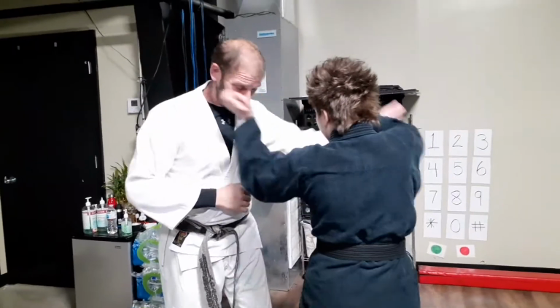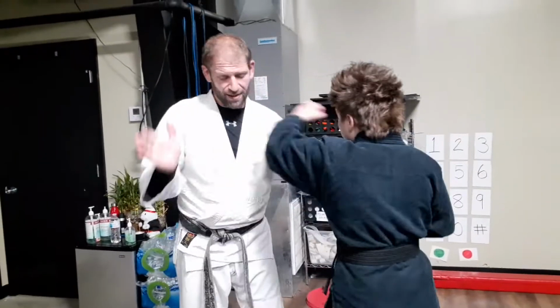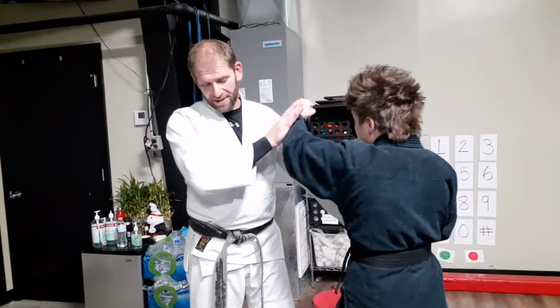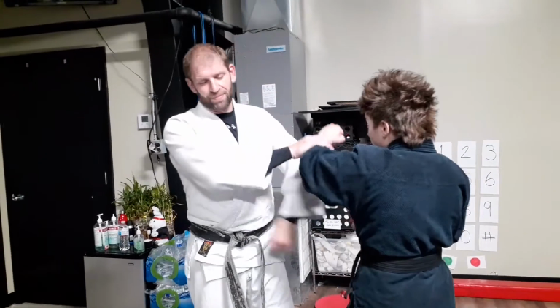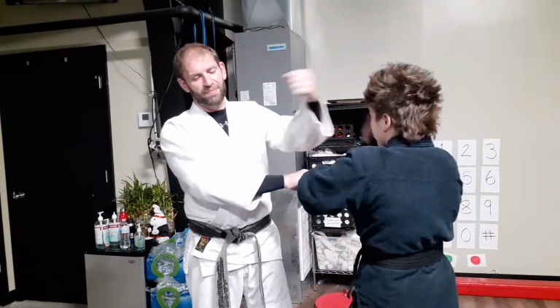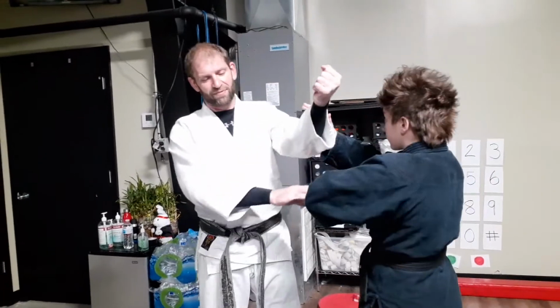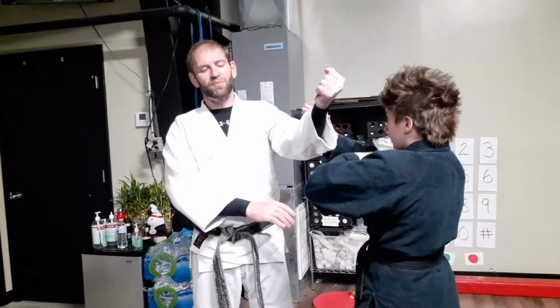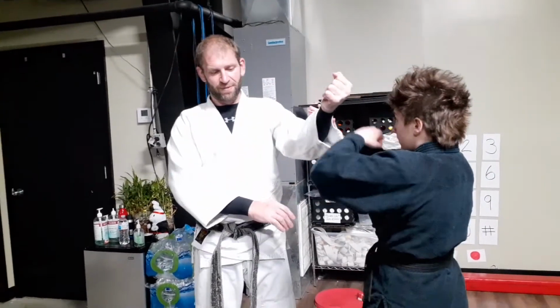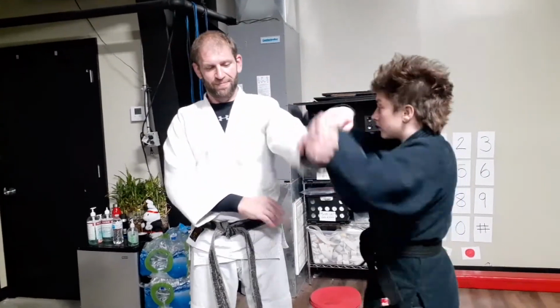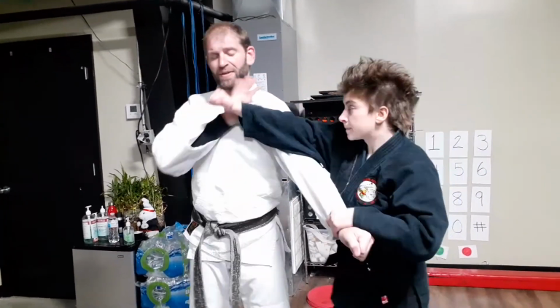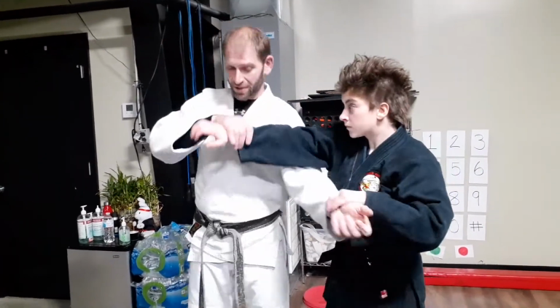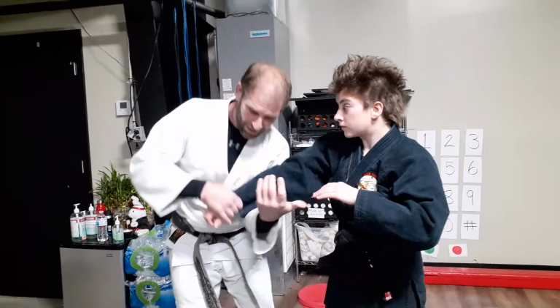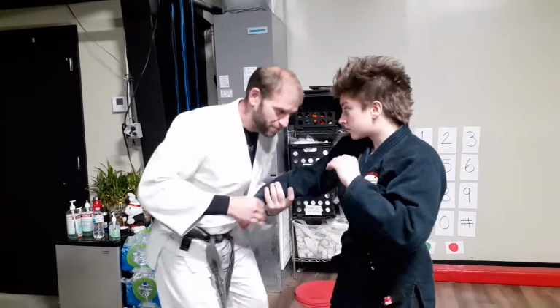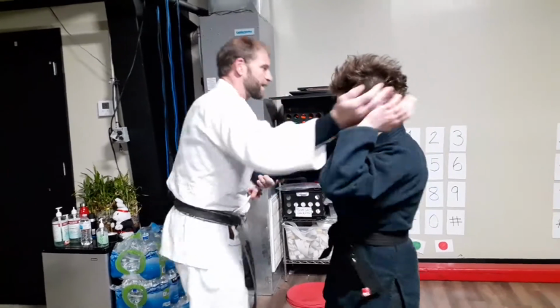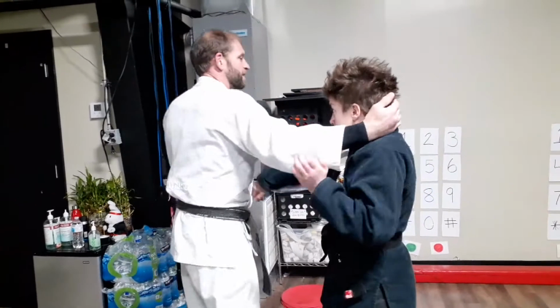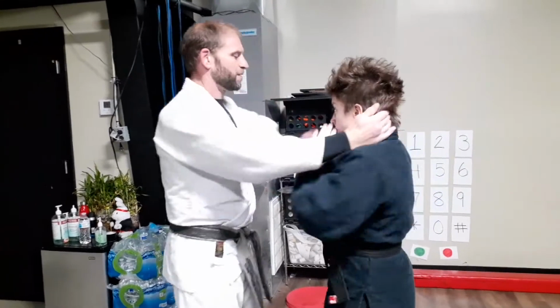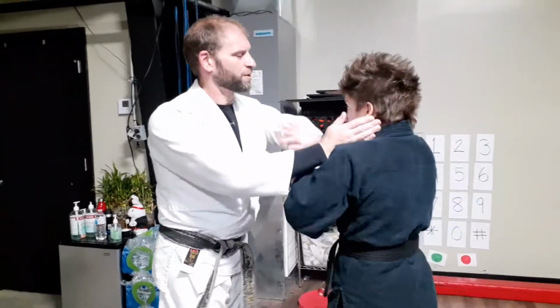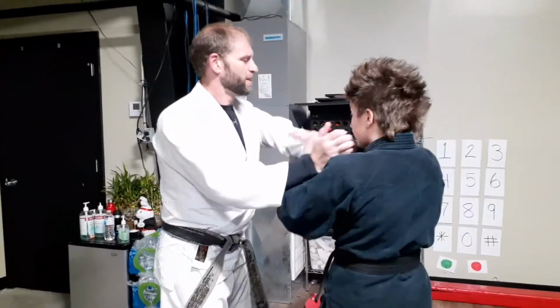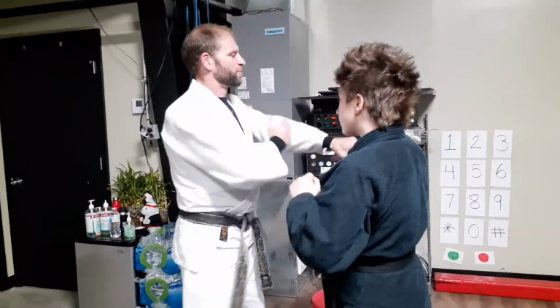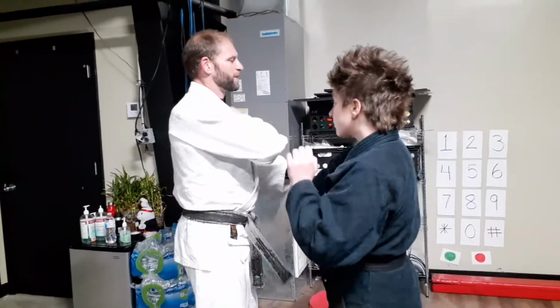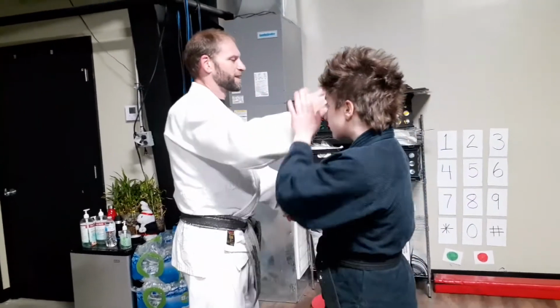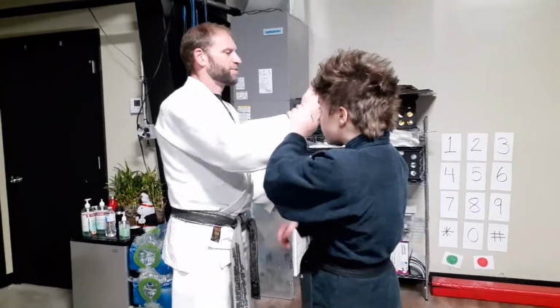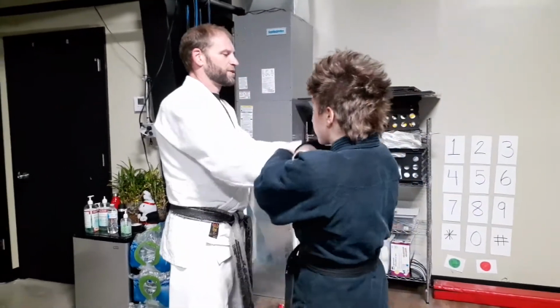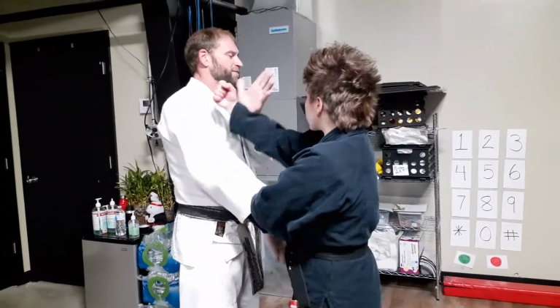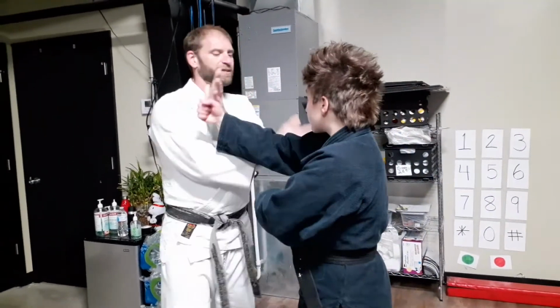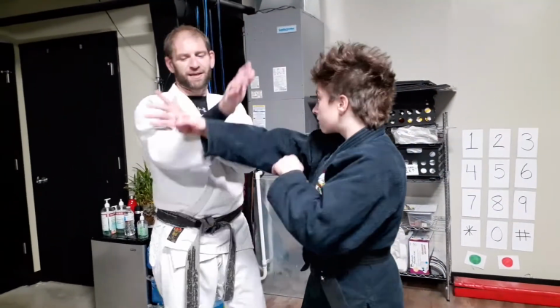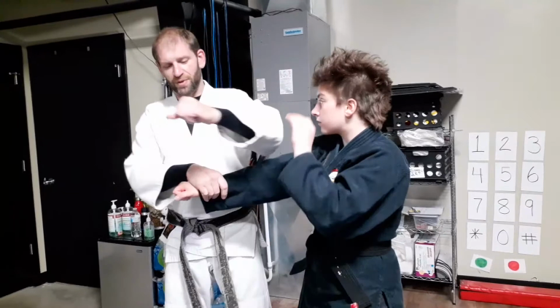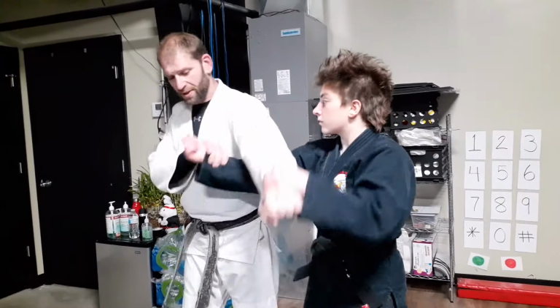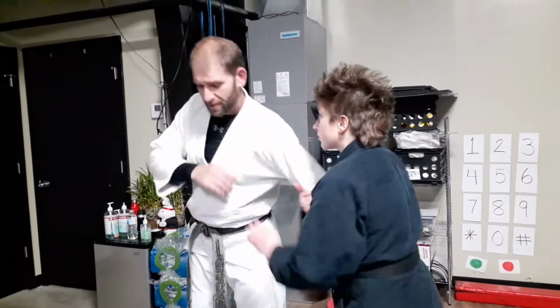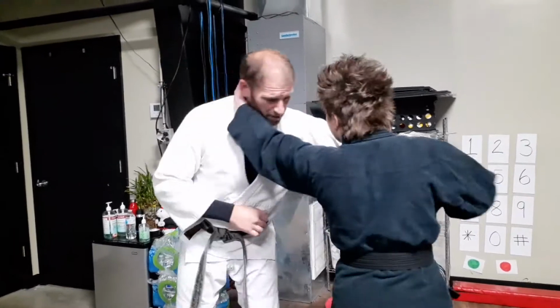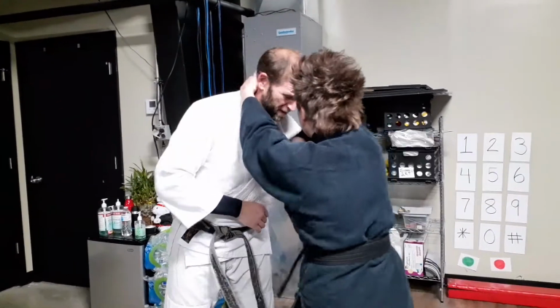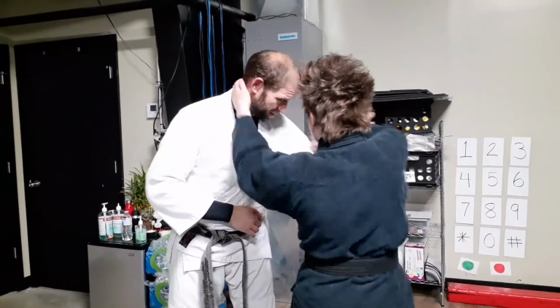Pull it, slap, back fist, barring, drag, elbow. Now pull it away and slap, back fist. I do the bar, arm drag, slap.